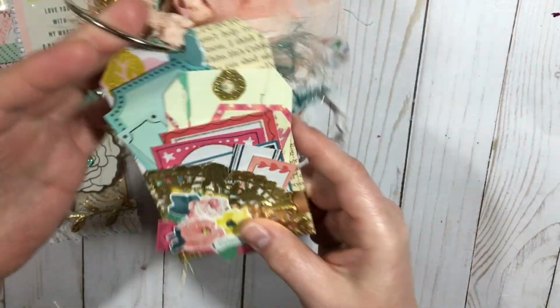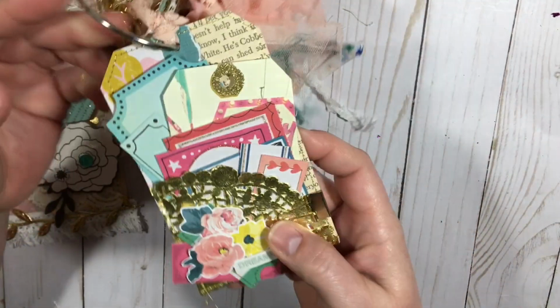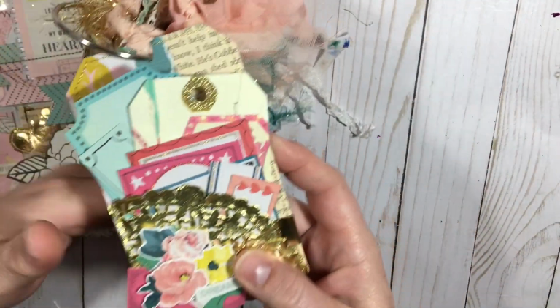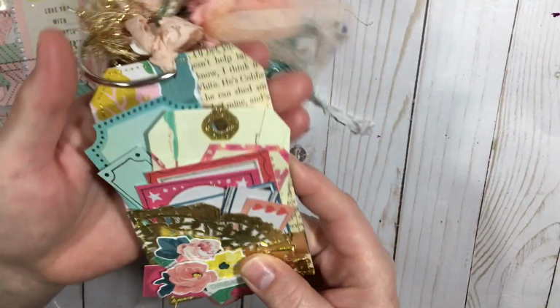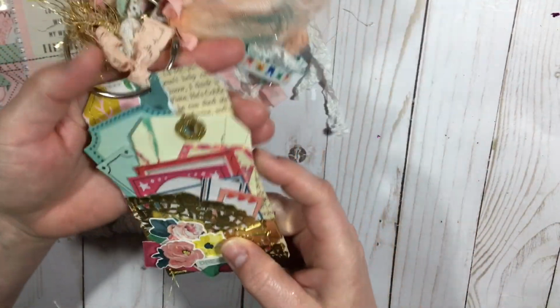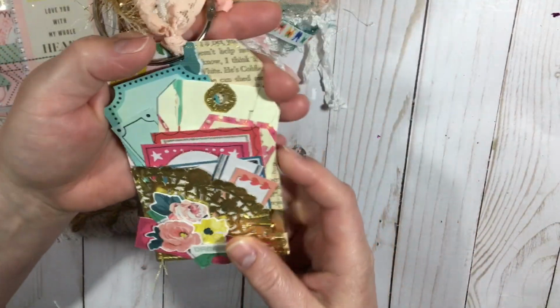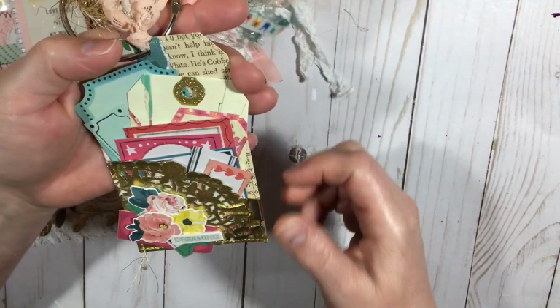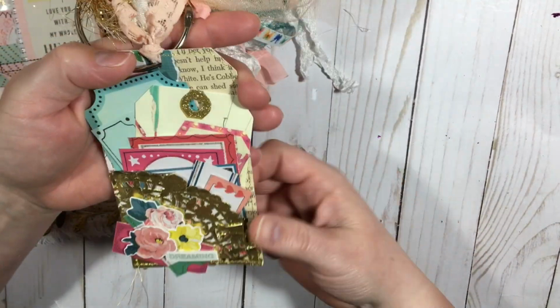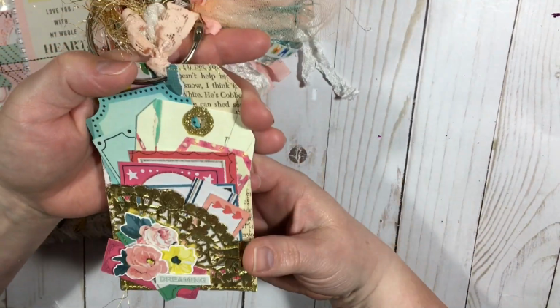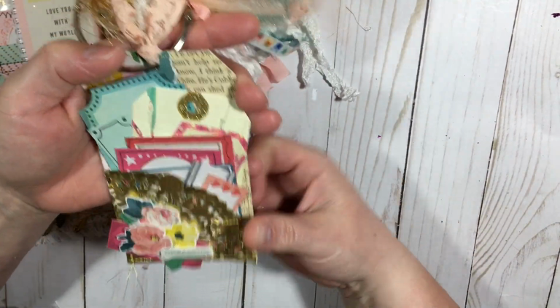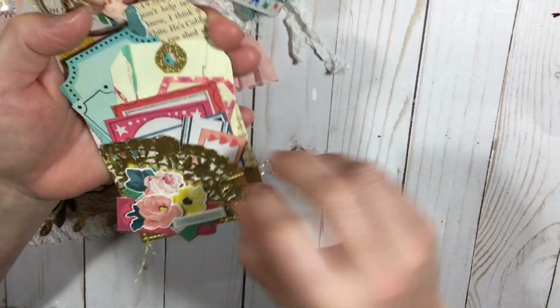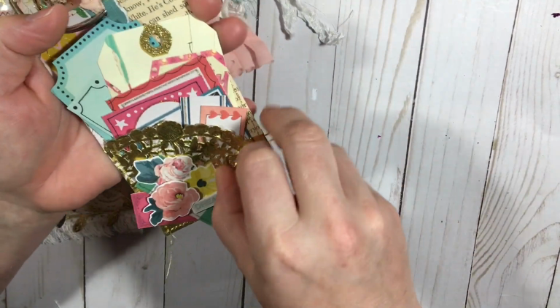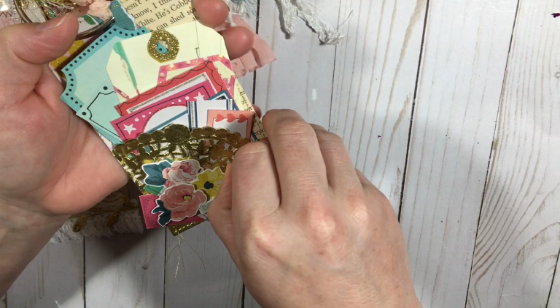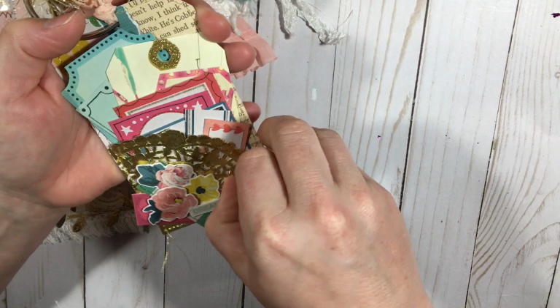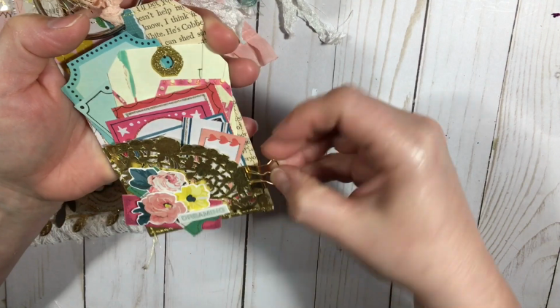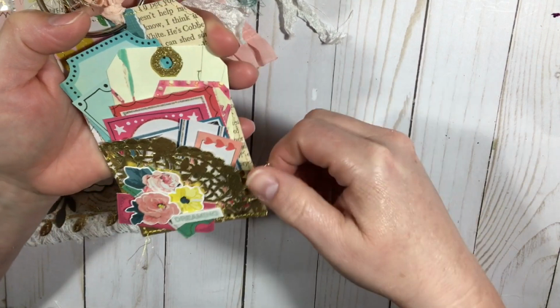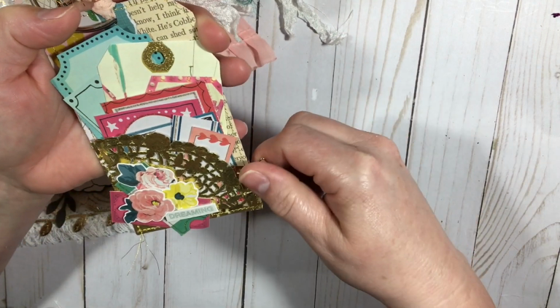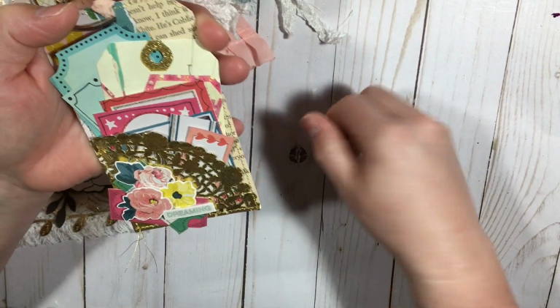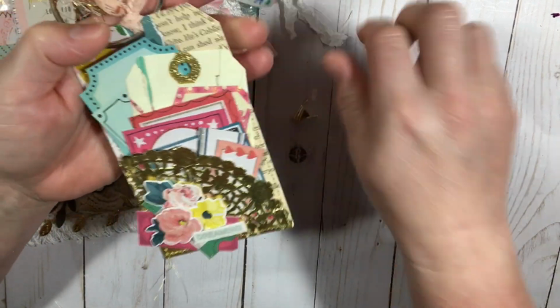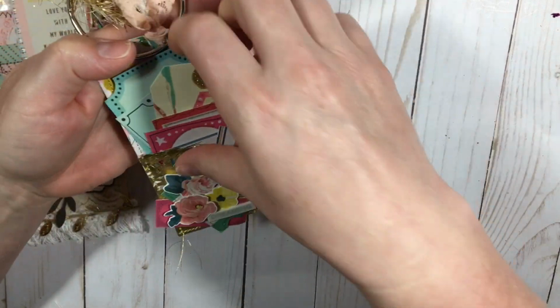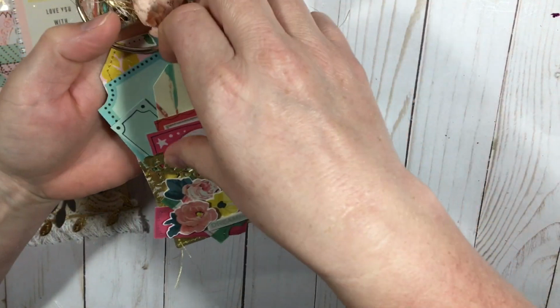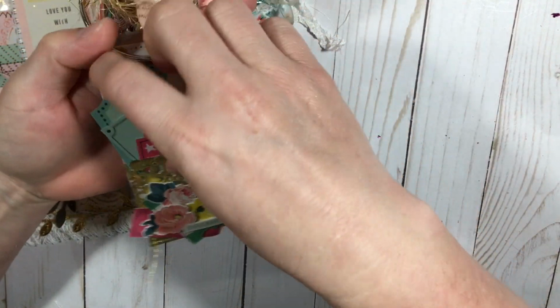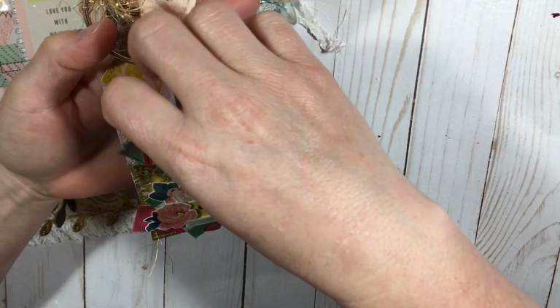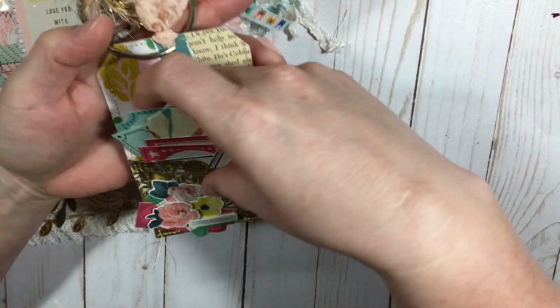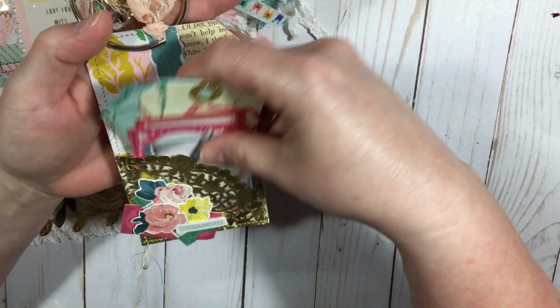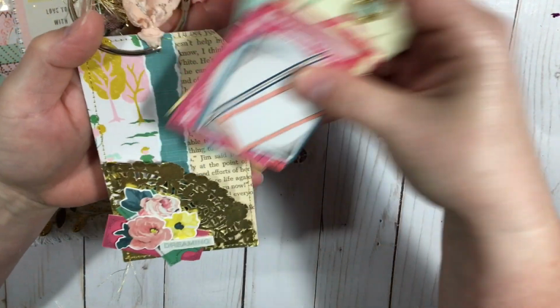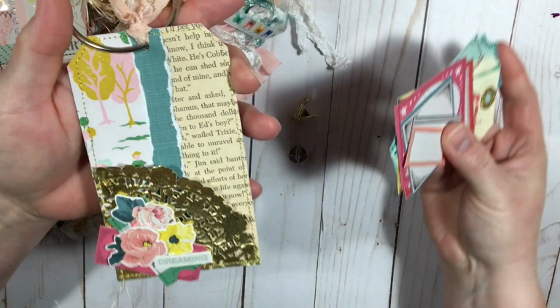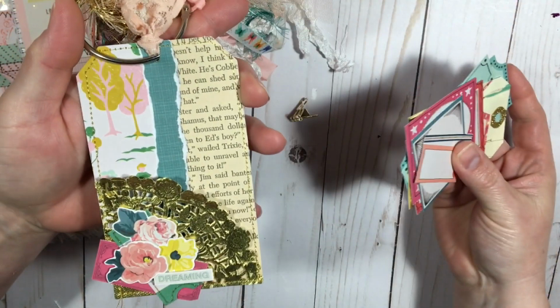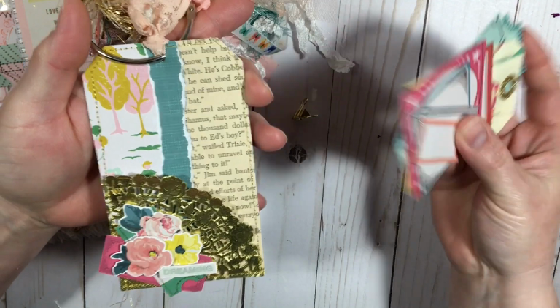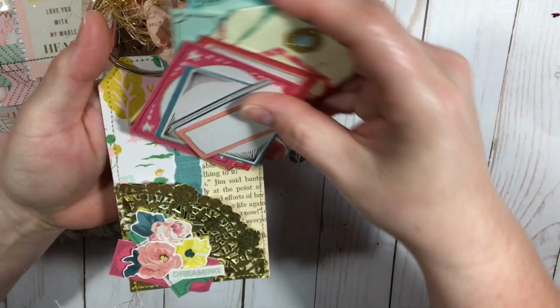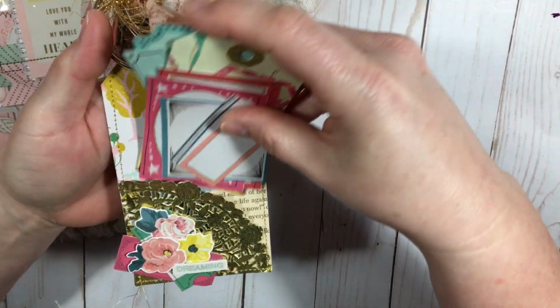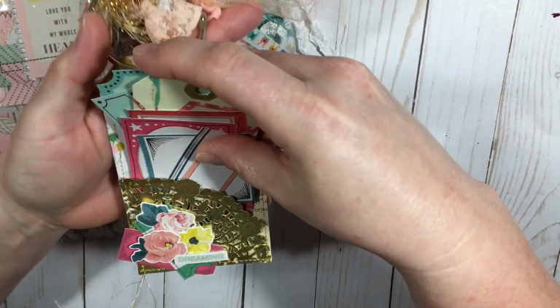This one I made into a pocket, but everything comes out so you can see what the tag looks like underneath.